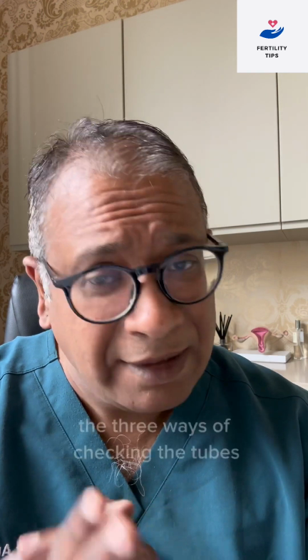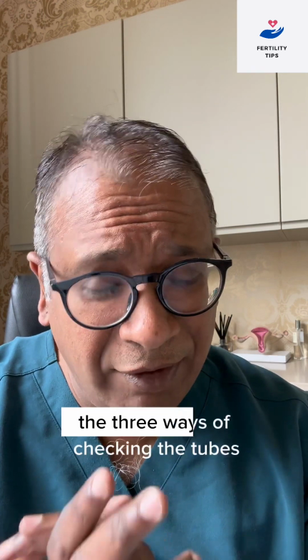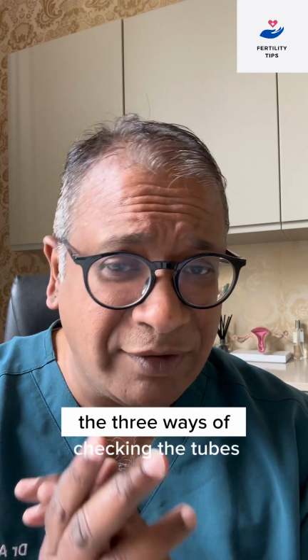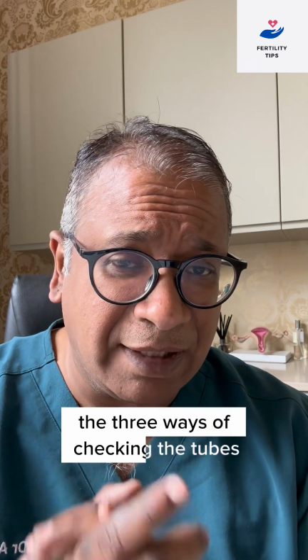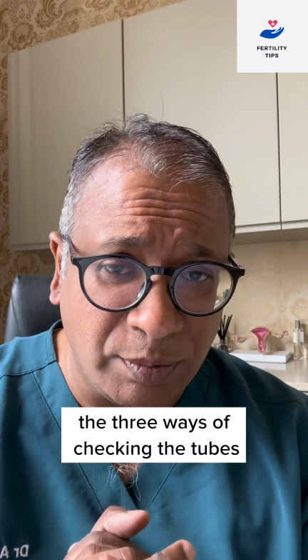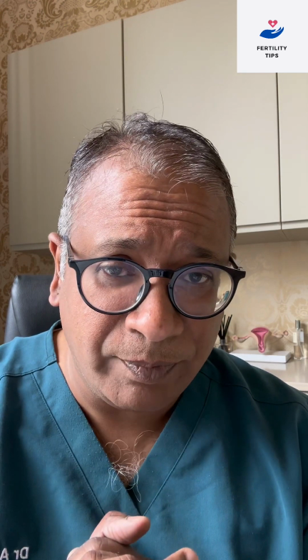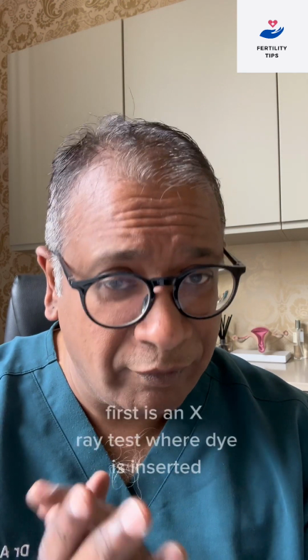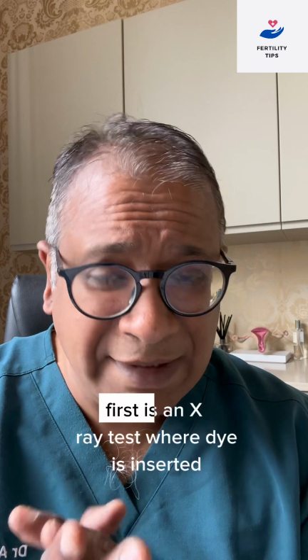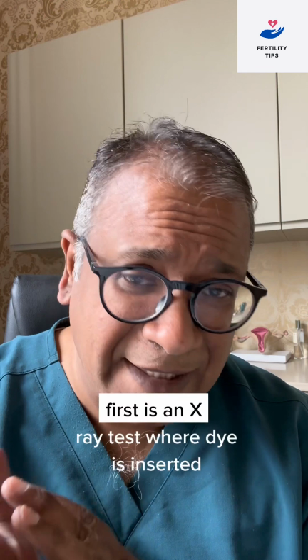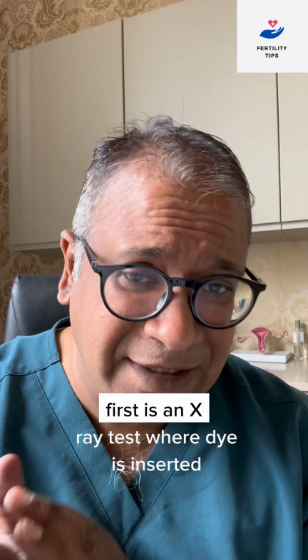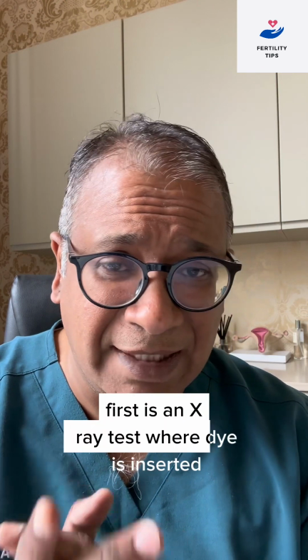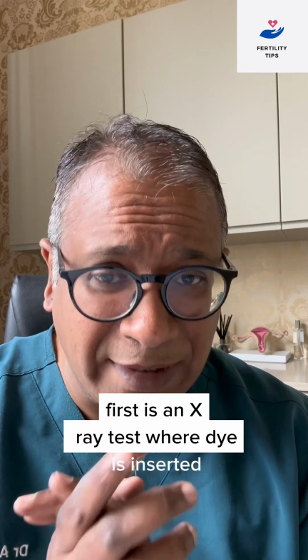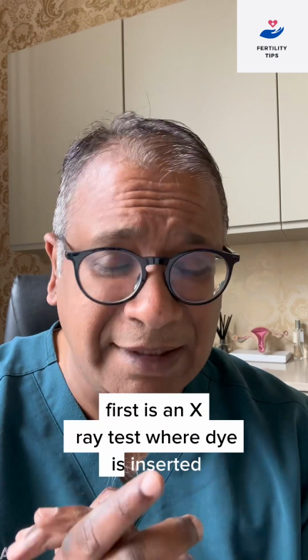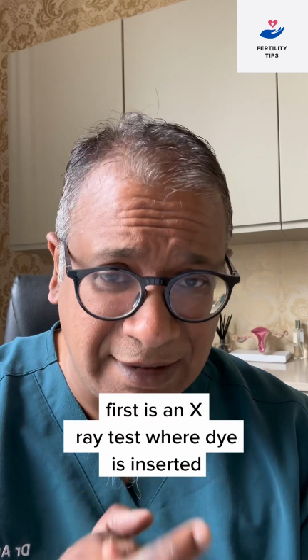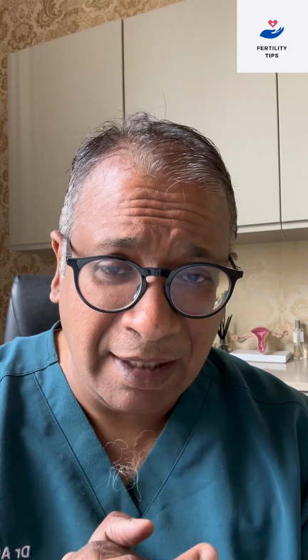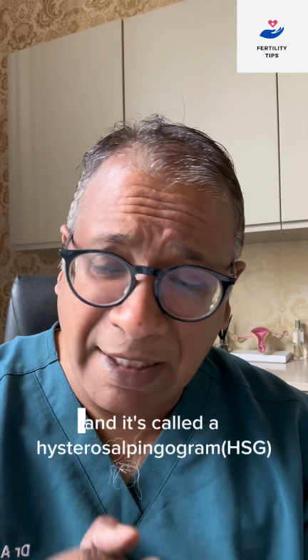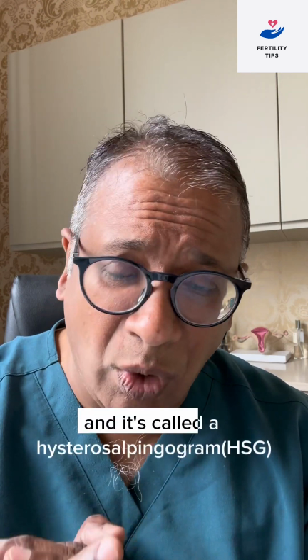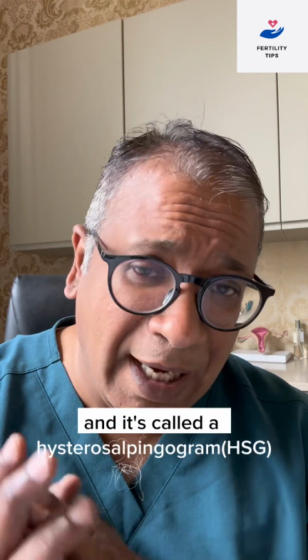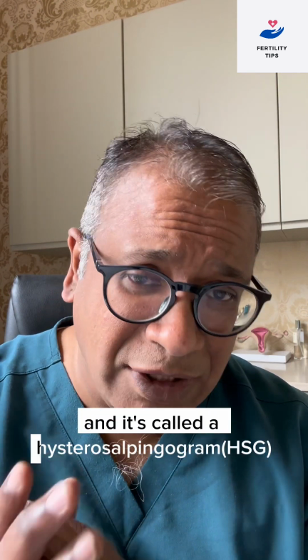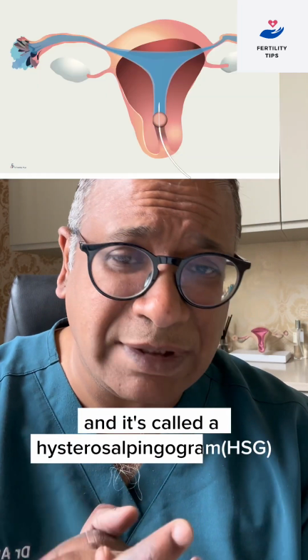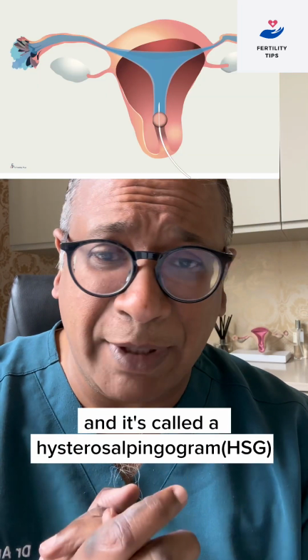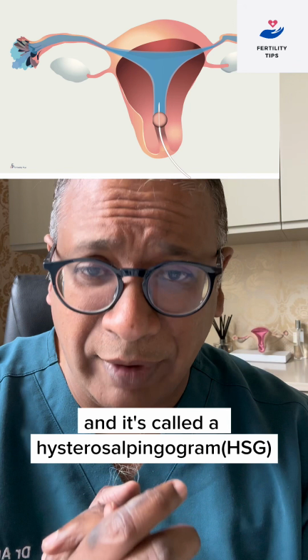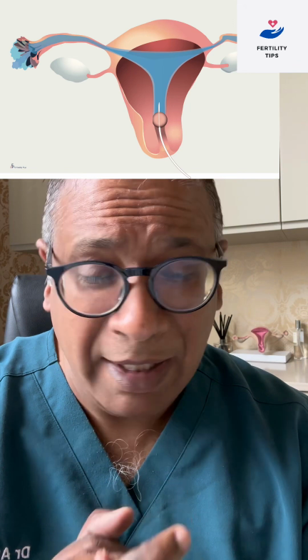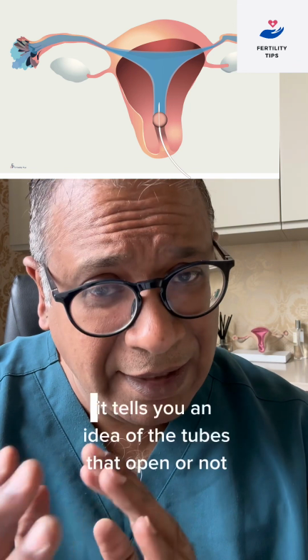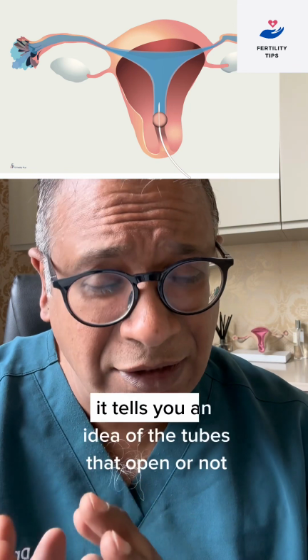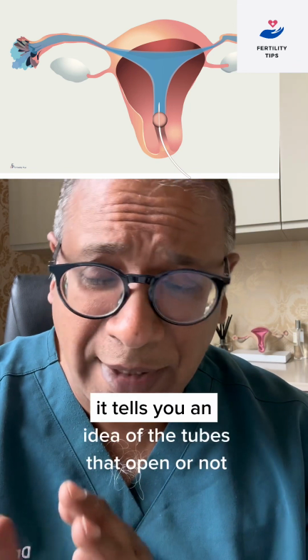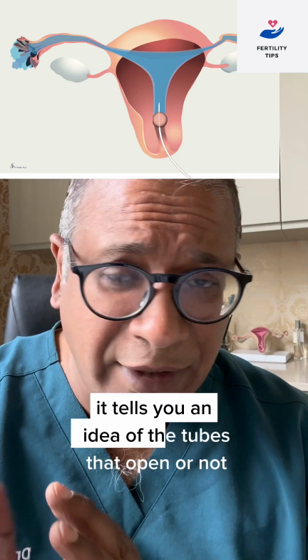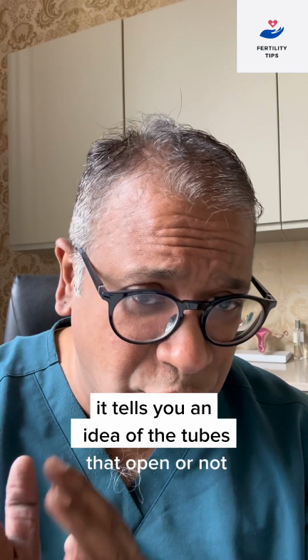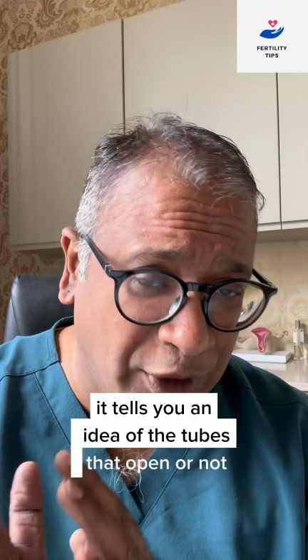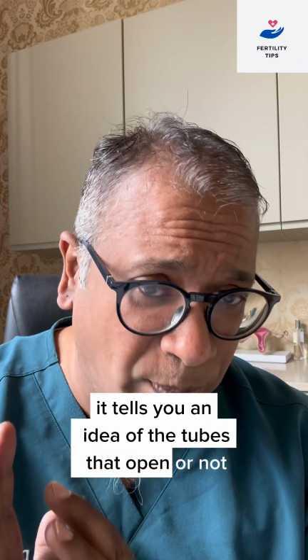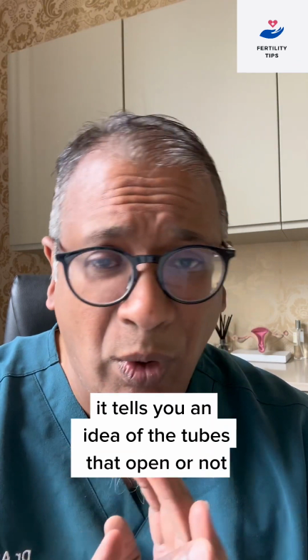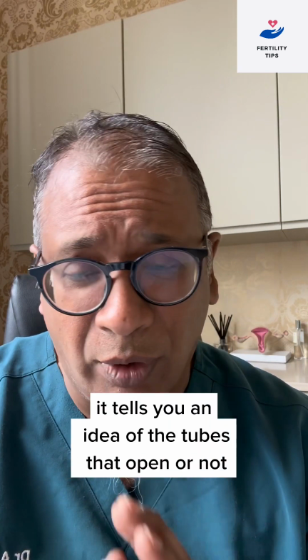There are three ways of checking the tubes. First is an X-ray test where dye is inserted, called a hysterosalpingogram. It tells you whether the tubes are open or not.